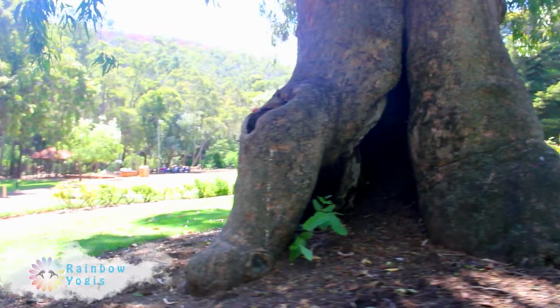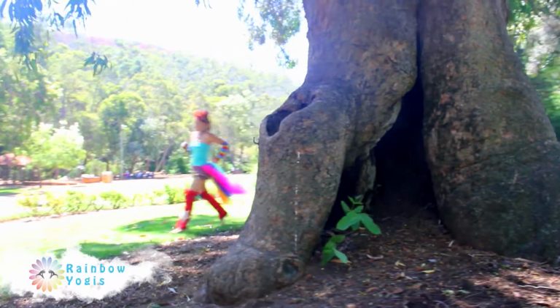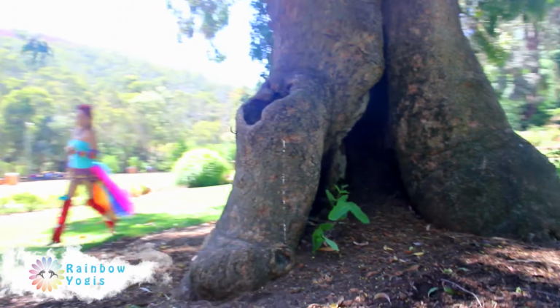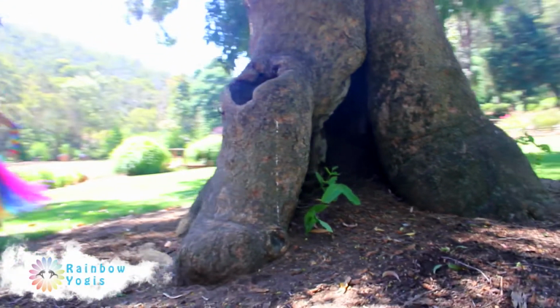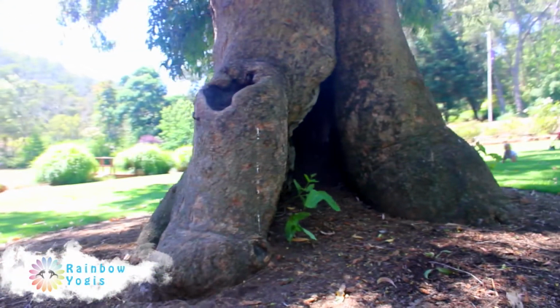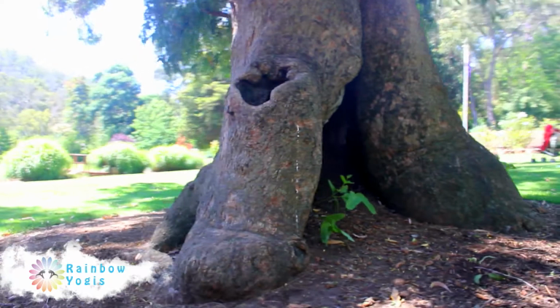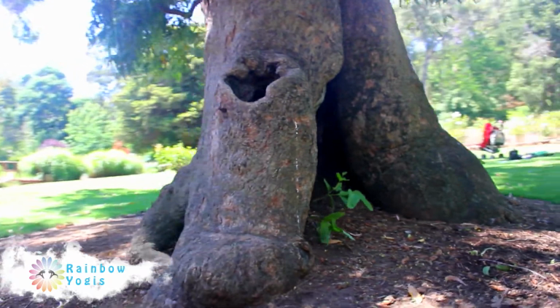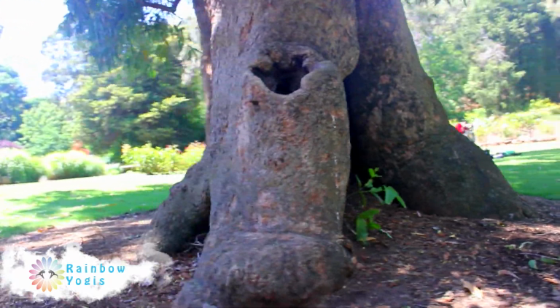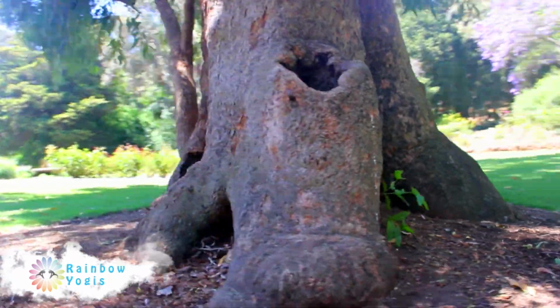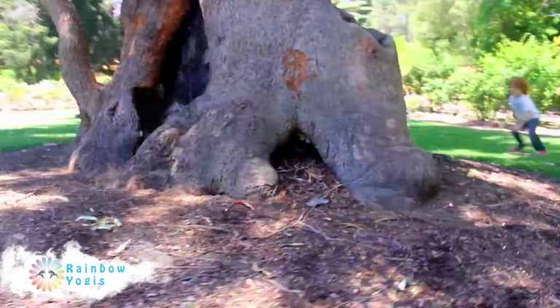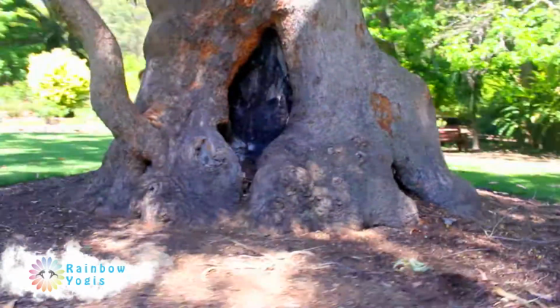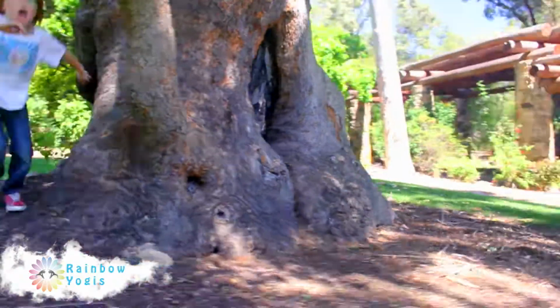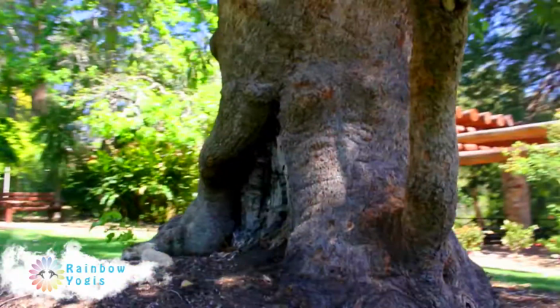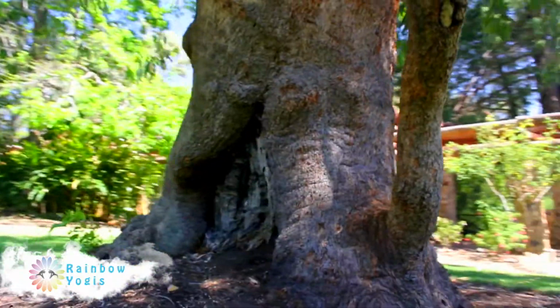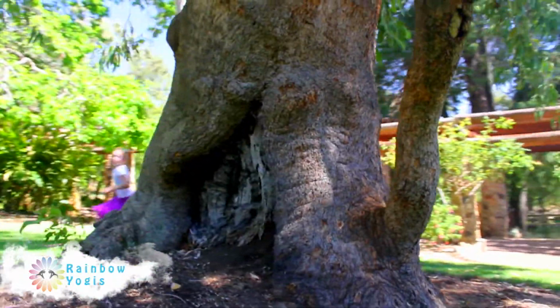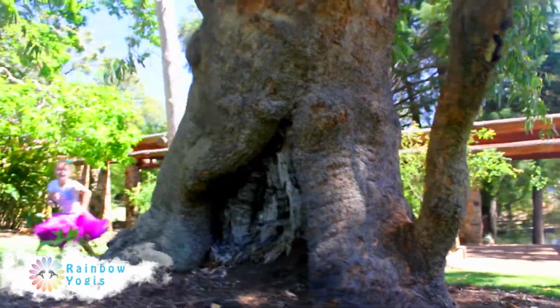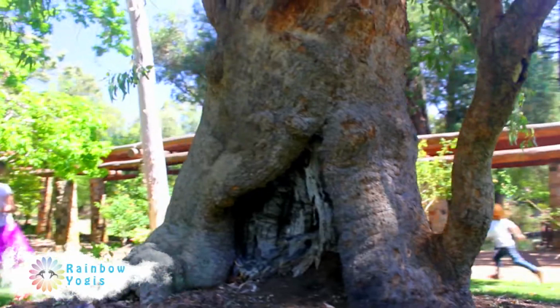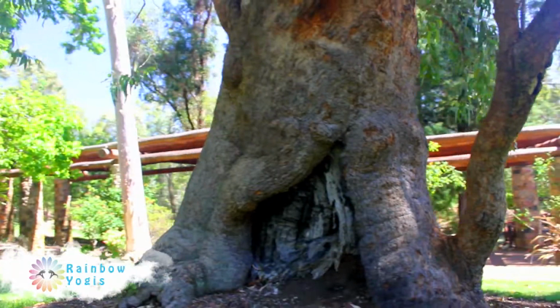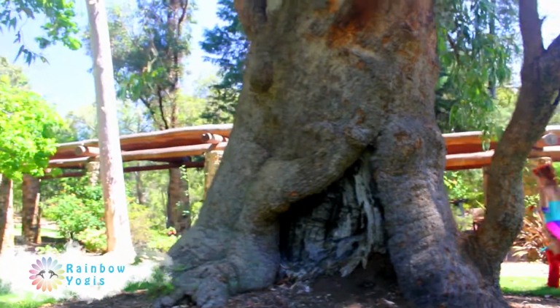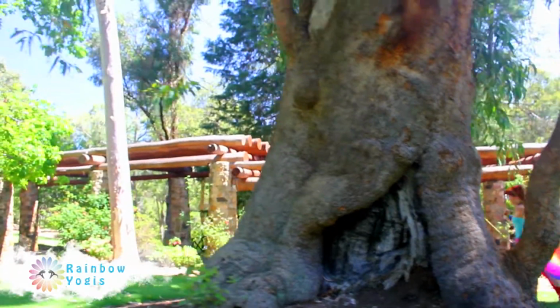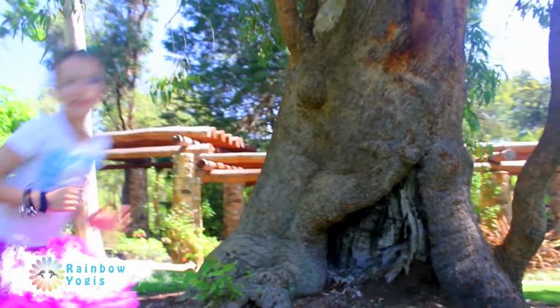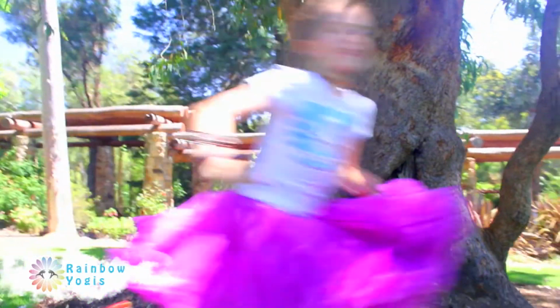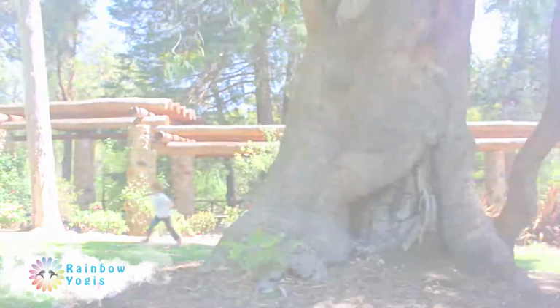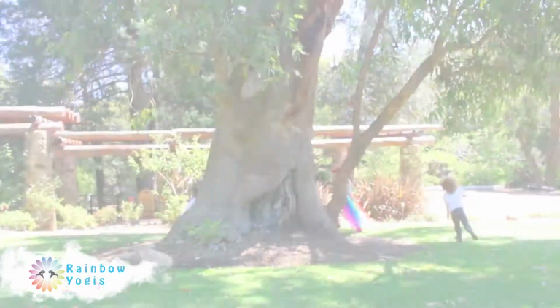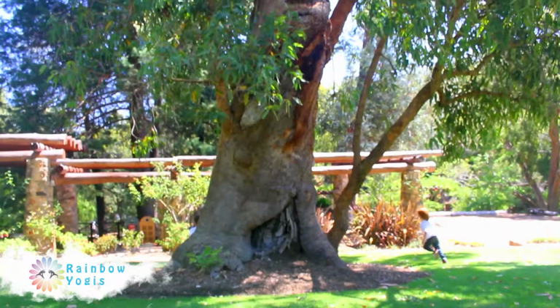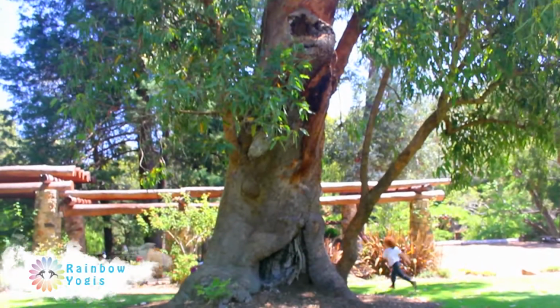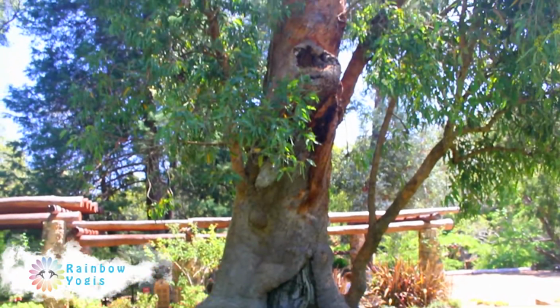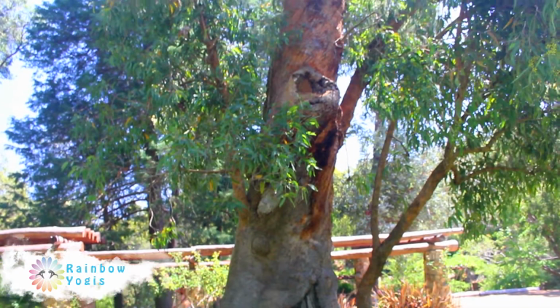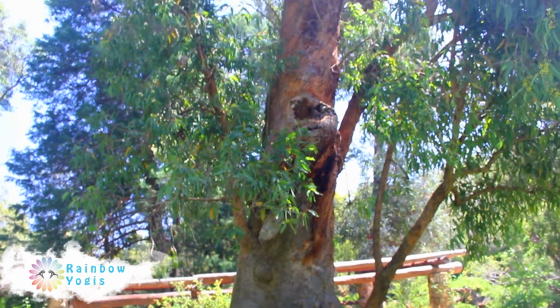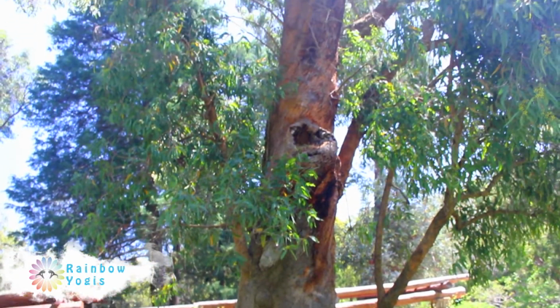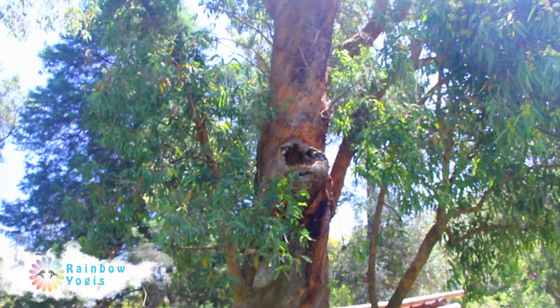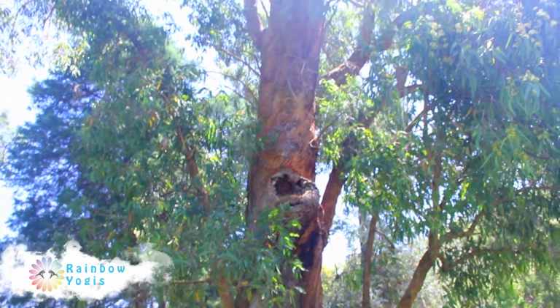Howdy there Rainbow Warriors. We have been frolicking with butterflies amongst the trees in the West Australian hills, and this is where they brought us — to this wise old giant. Just look at those huge tree roots and her branches stretching out high into the sky.